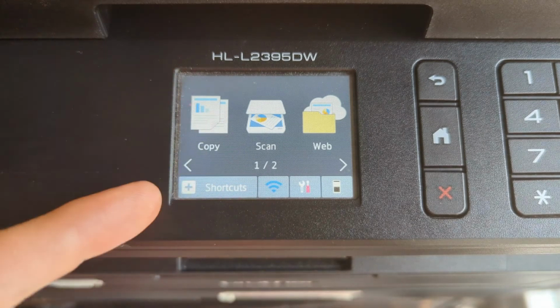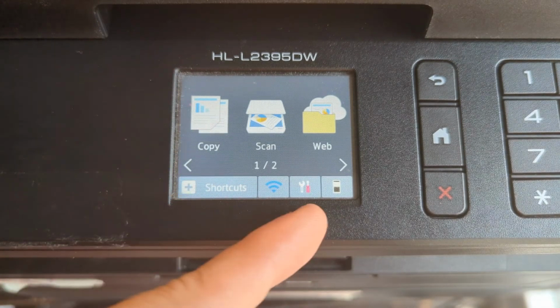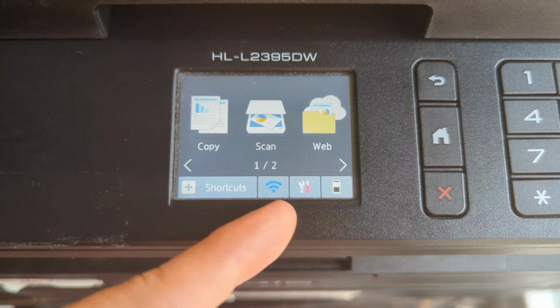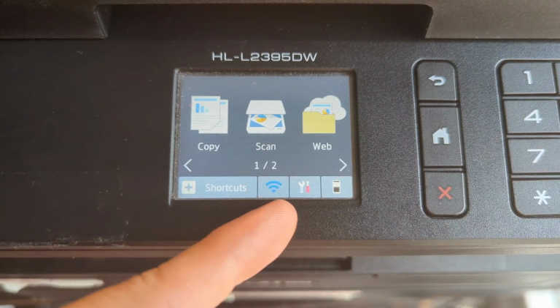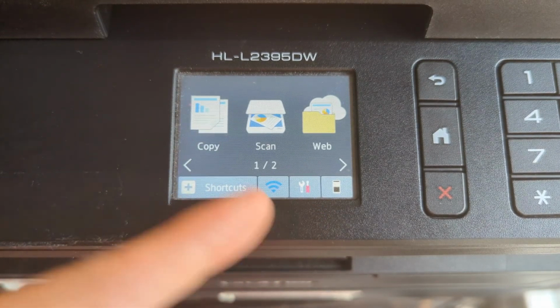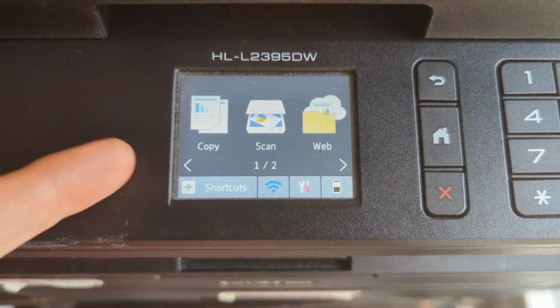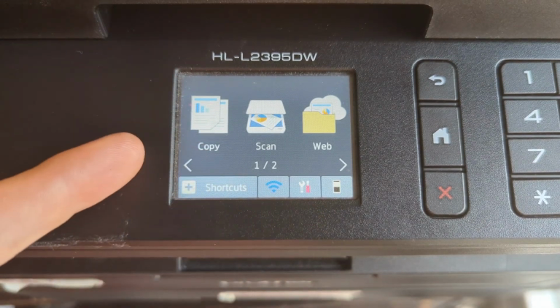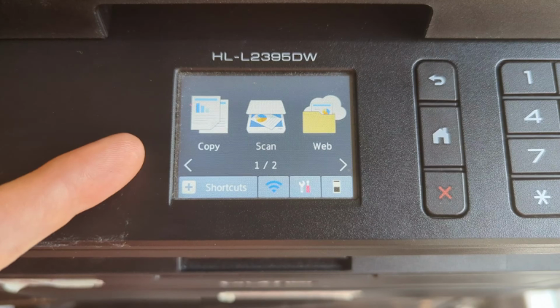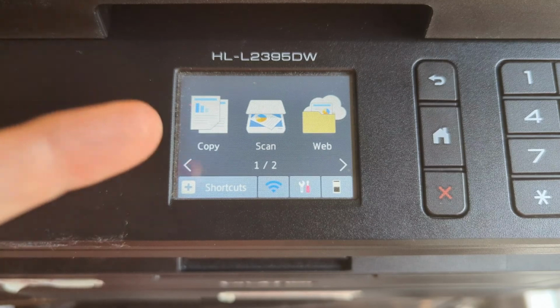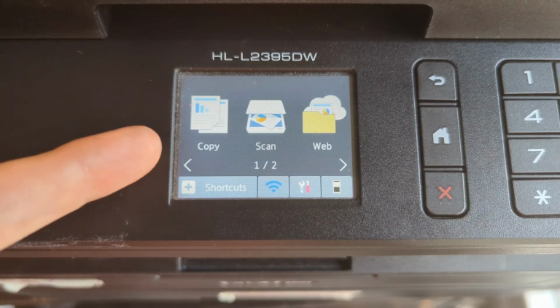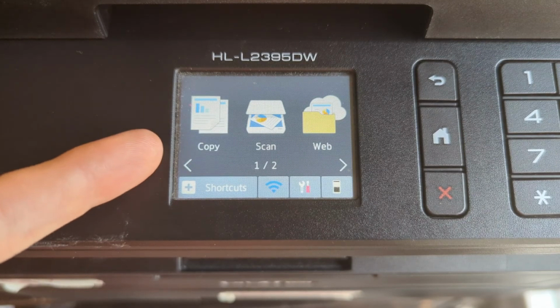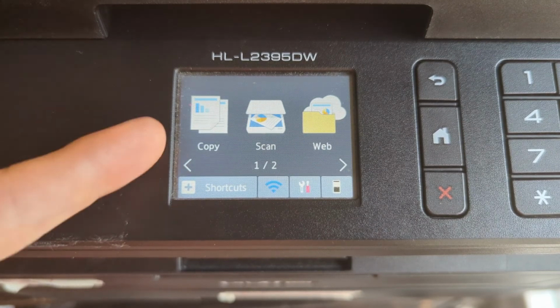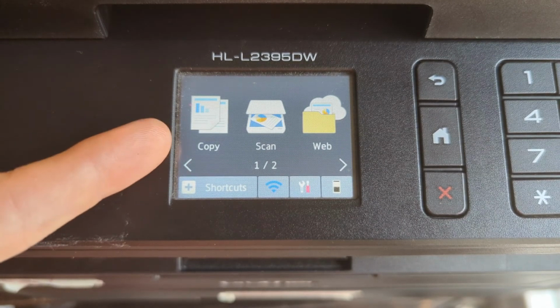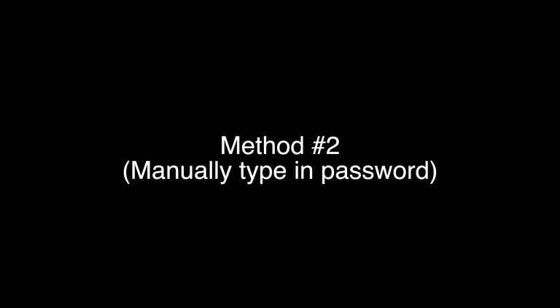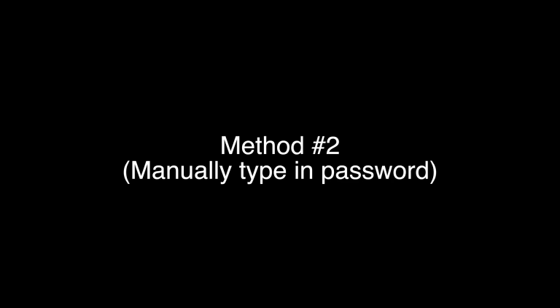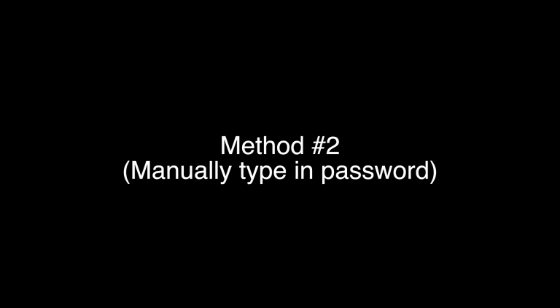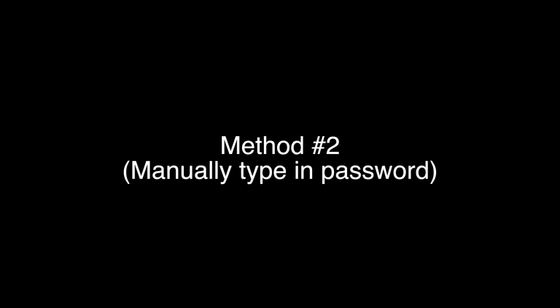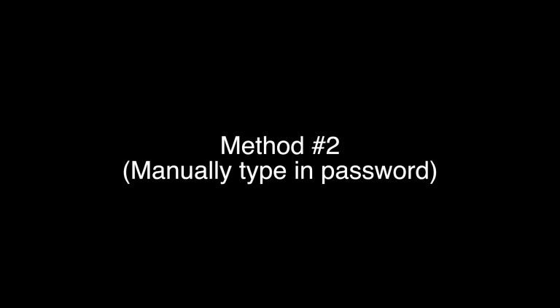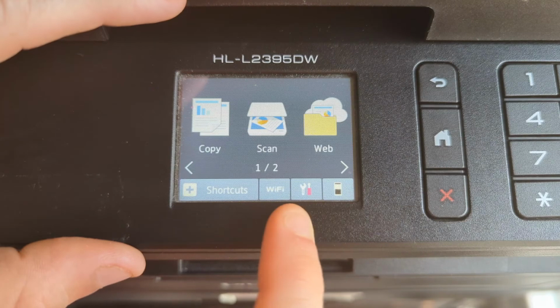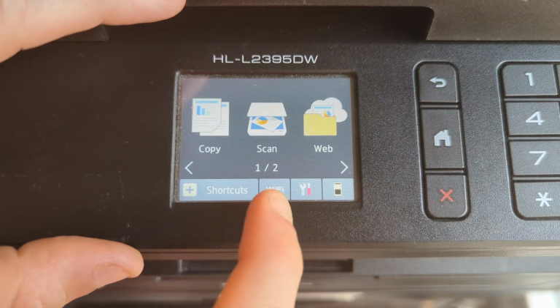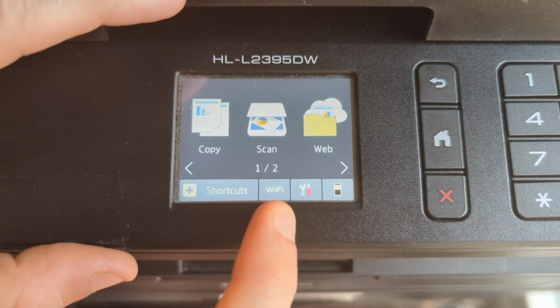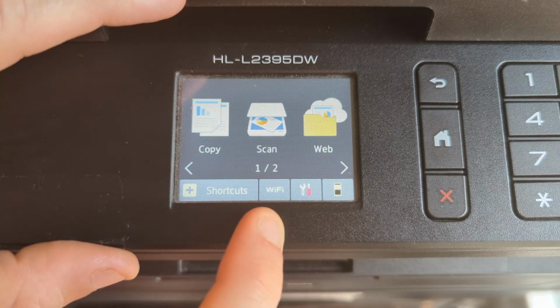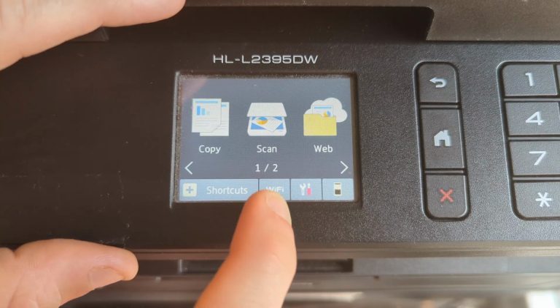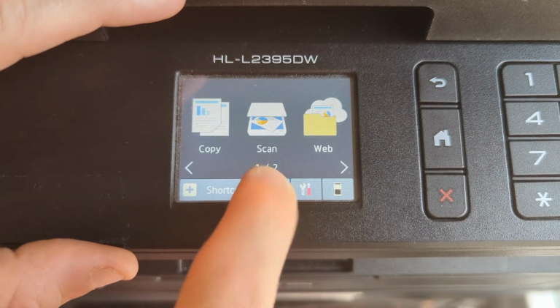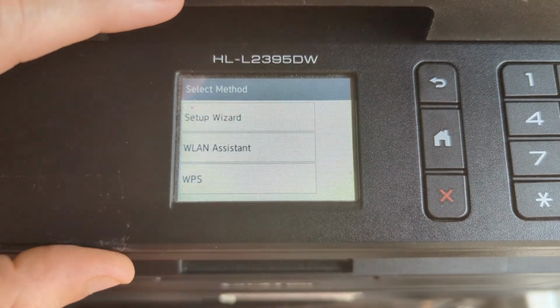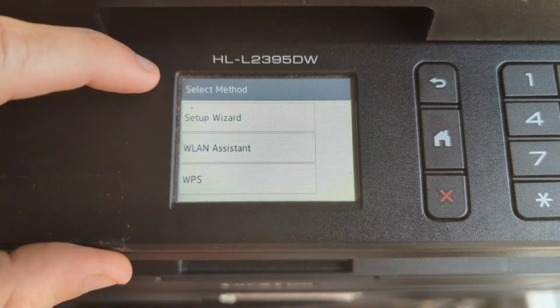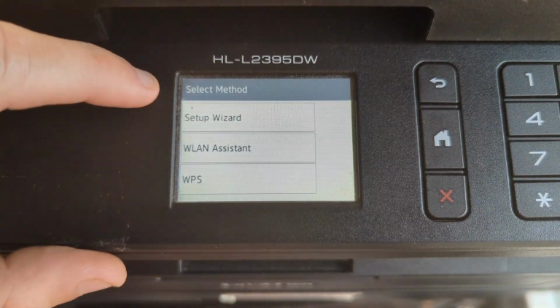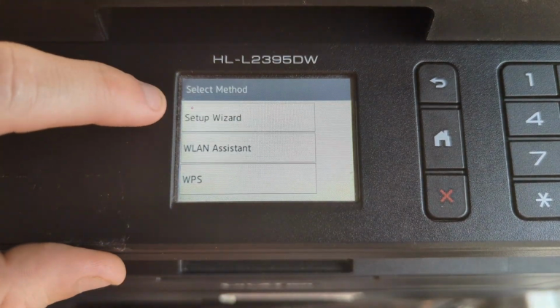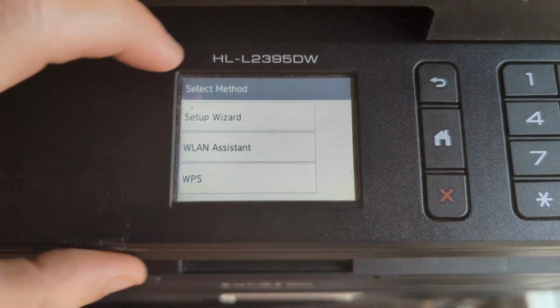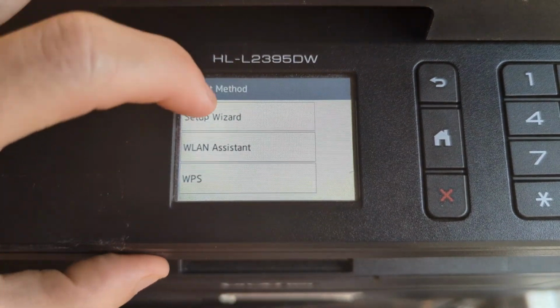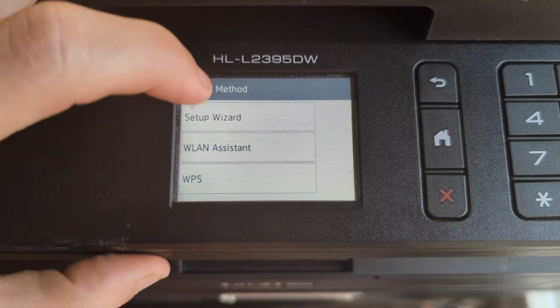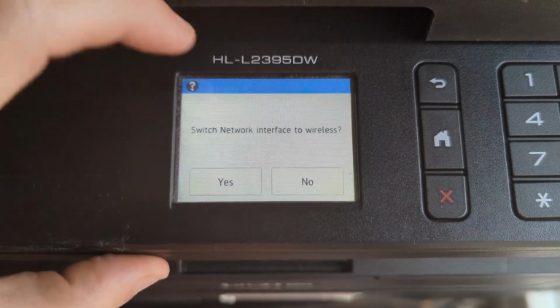If that didn't work for you, we're going to go to method number two, which is a little bit more of a pain but it can still get your printer connected to your Wi-Fi. For method two we're going to tap on the Wi-Fi icon down here and then go to Setup Wizard.